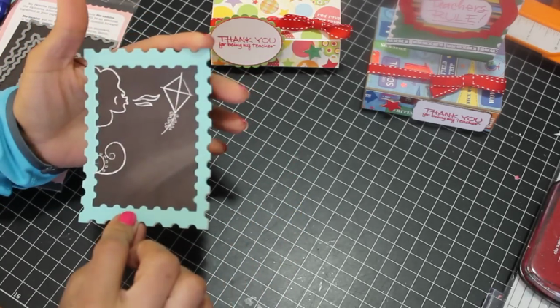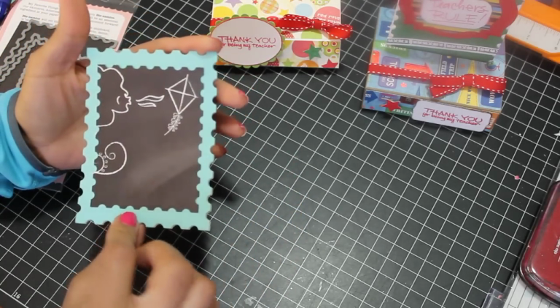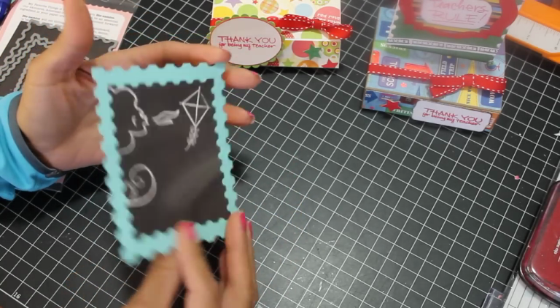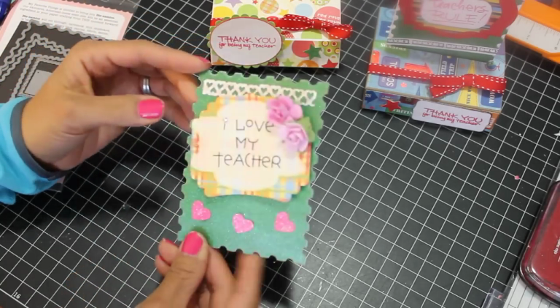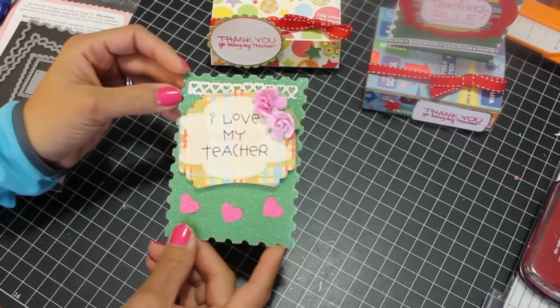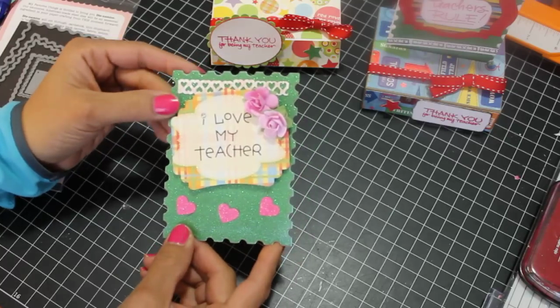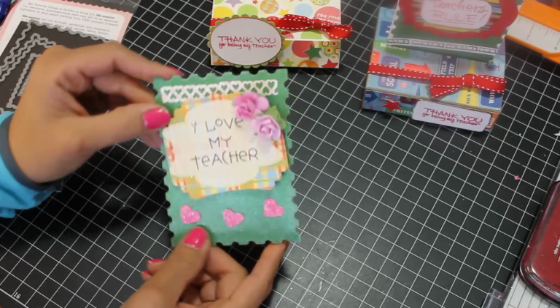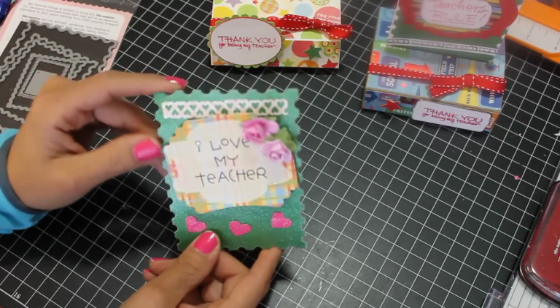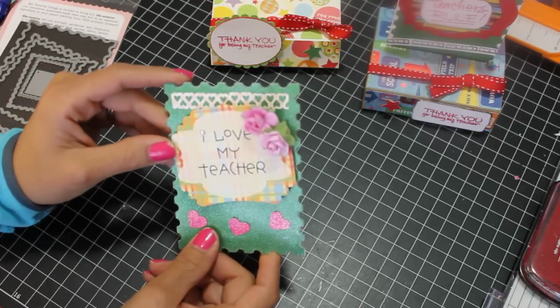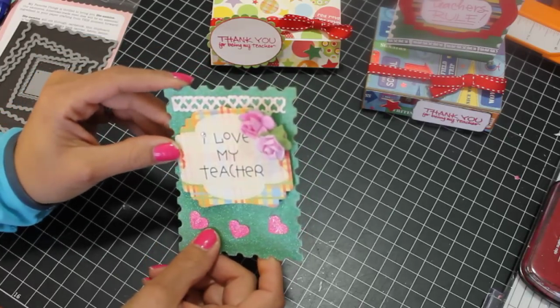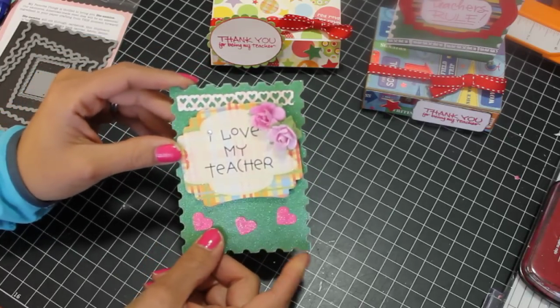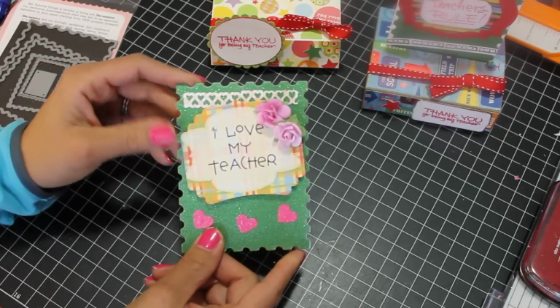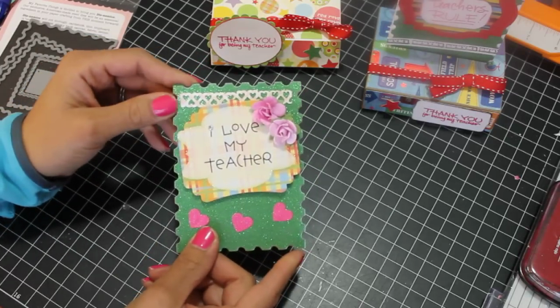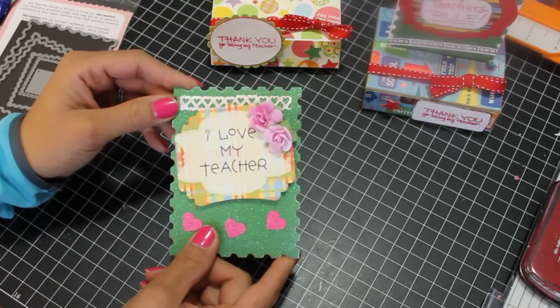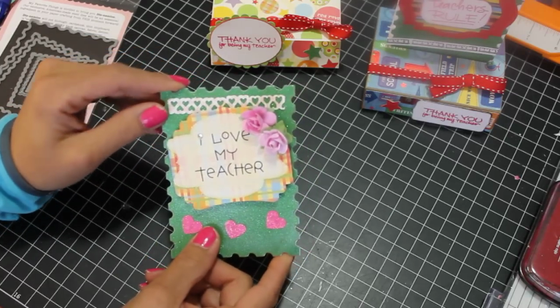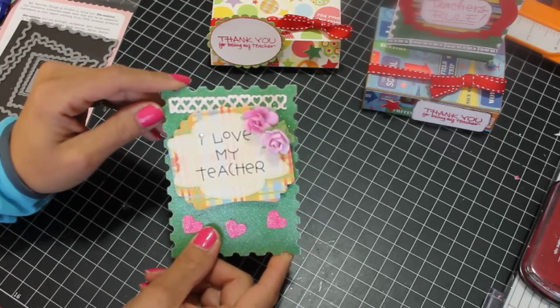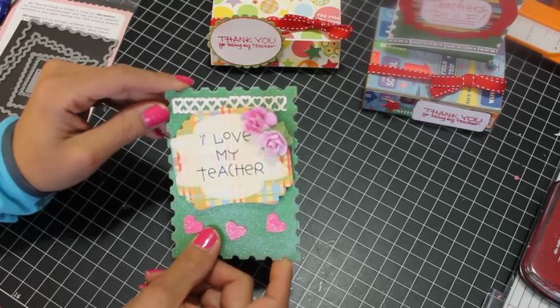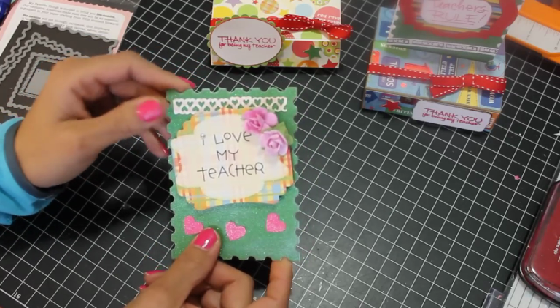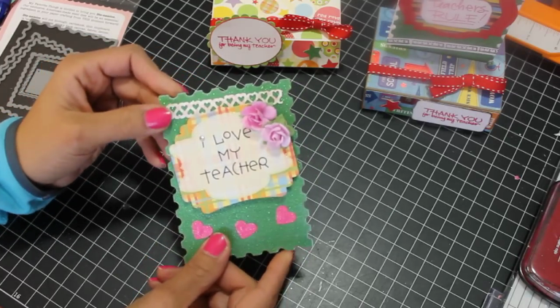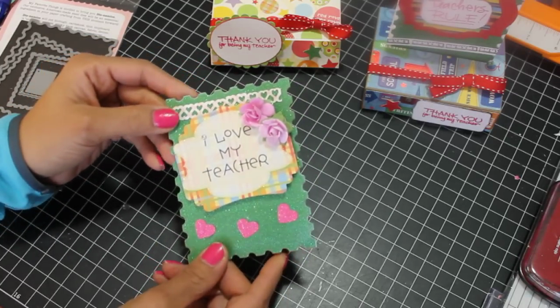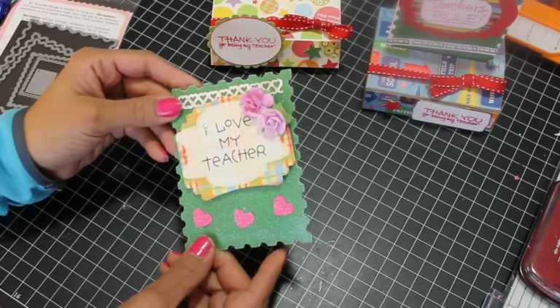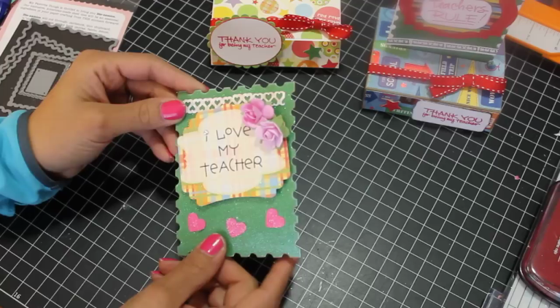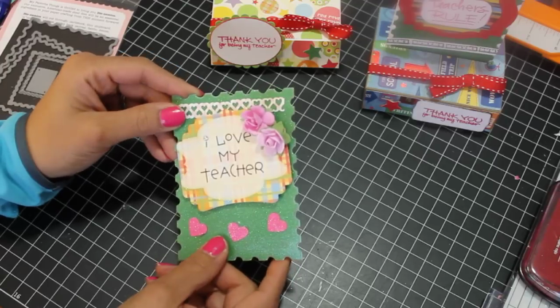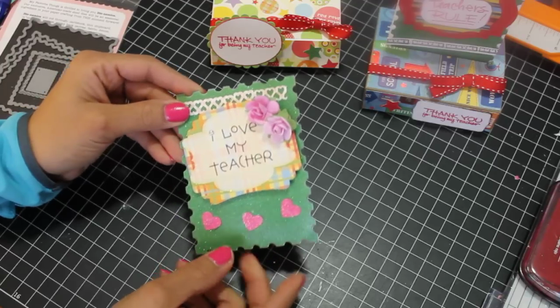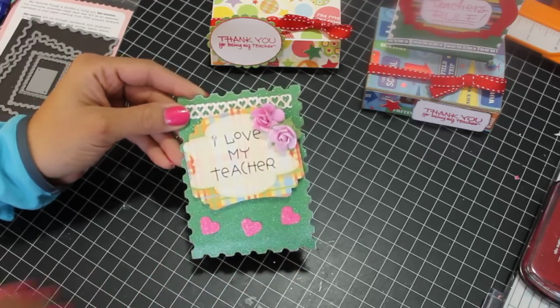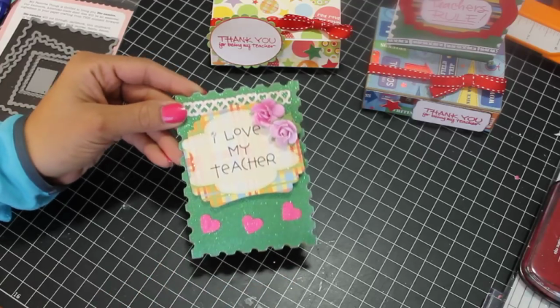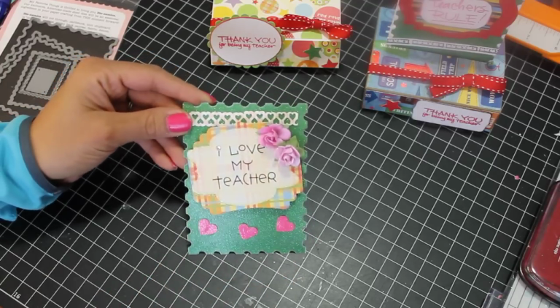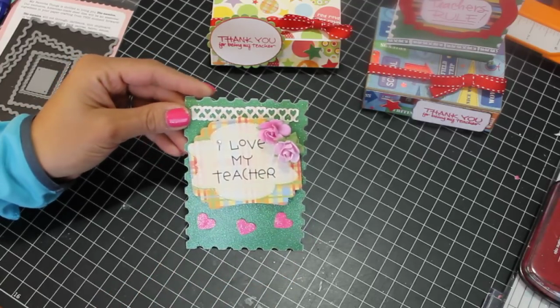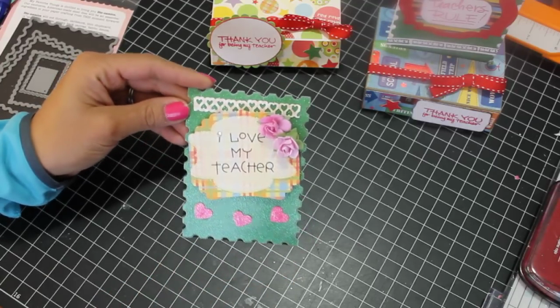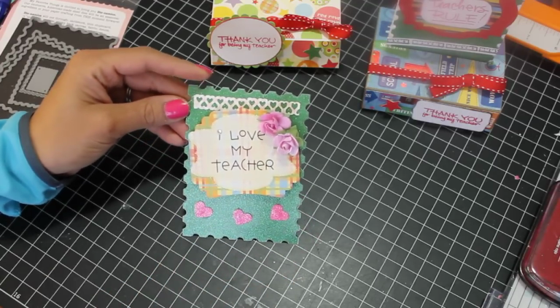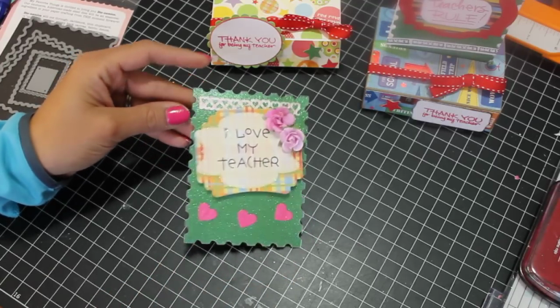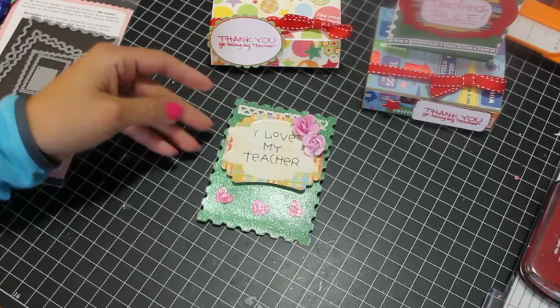Anyway, that's it for now. Feel free to leave me a comment, and make sure you check out Sarah's video and check her card out too. Thanks for watching, and I will be back soon. Take care.